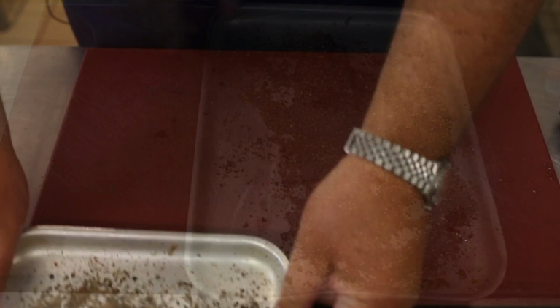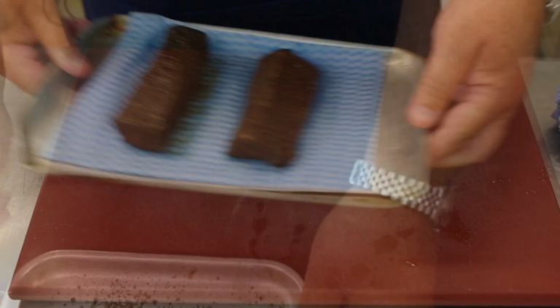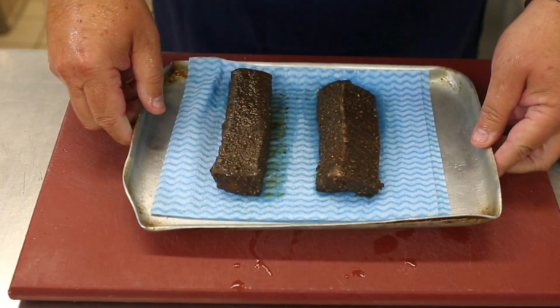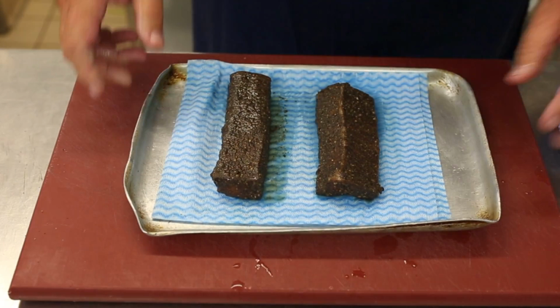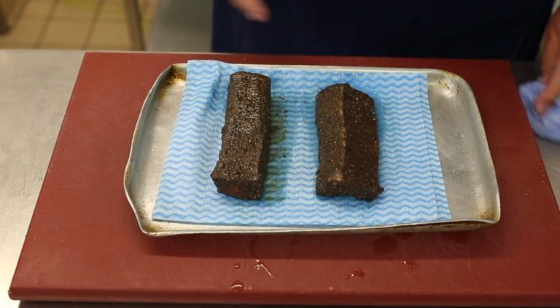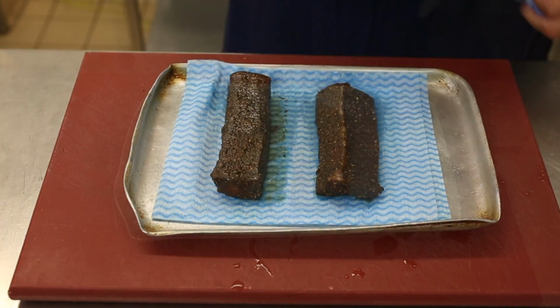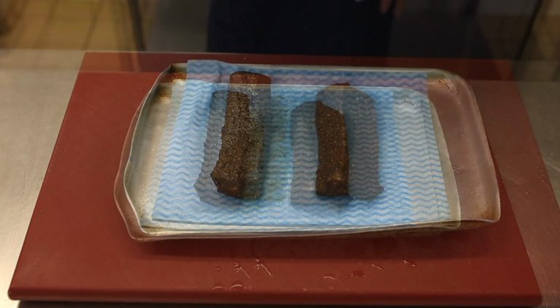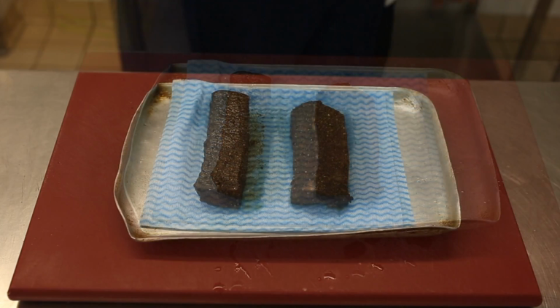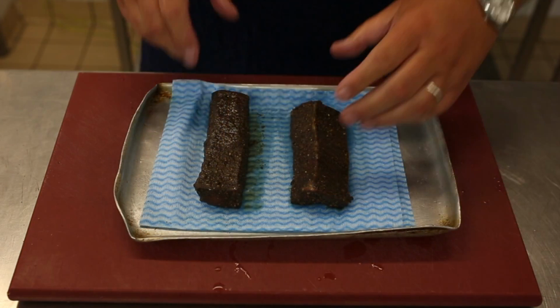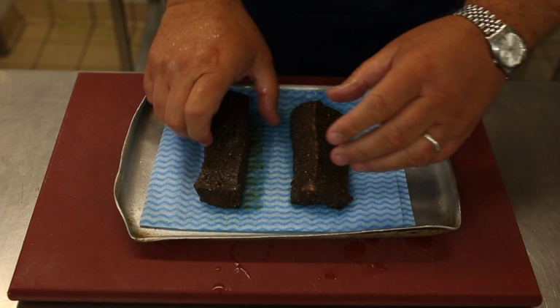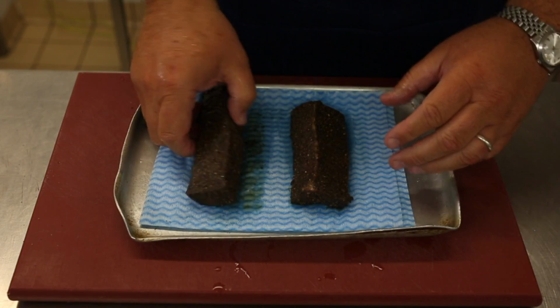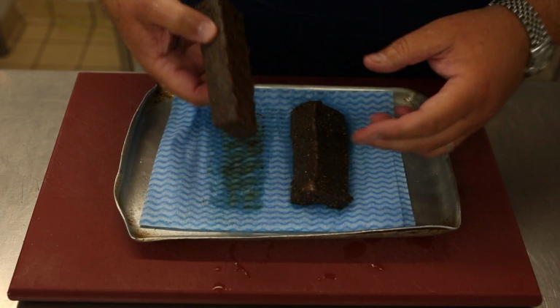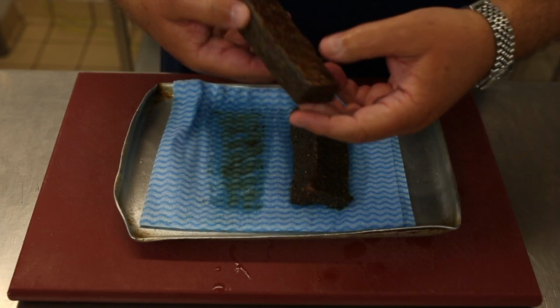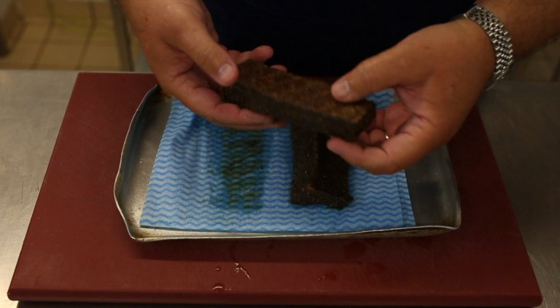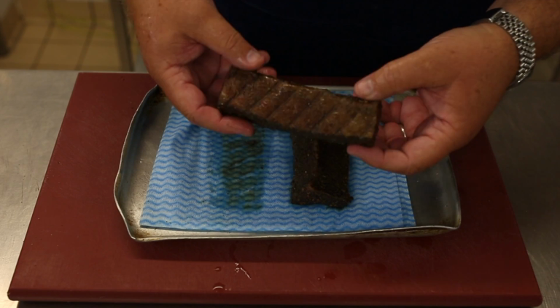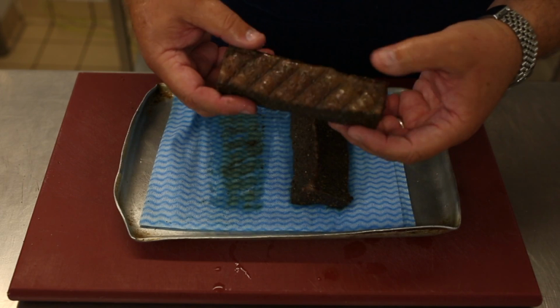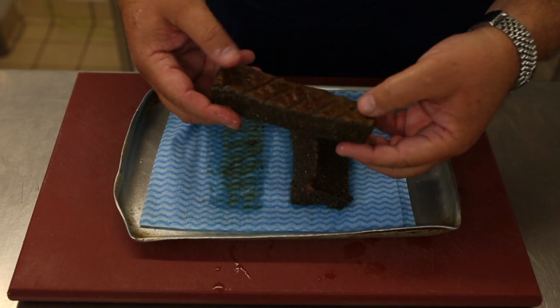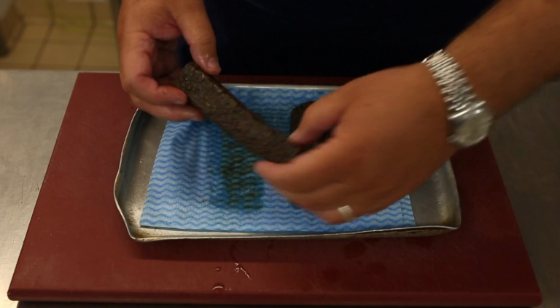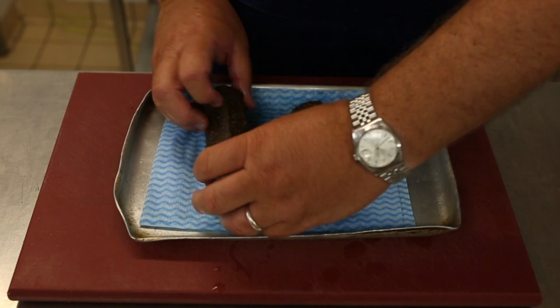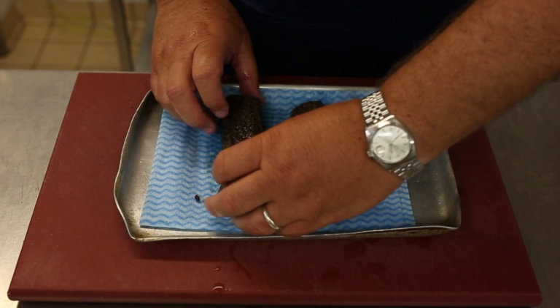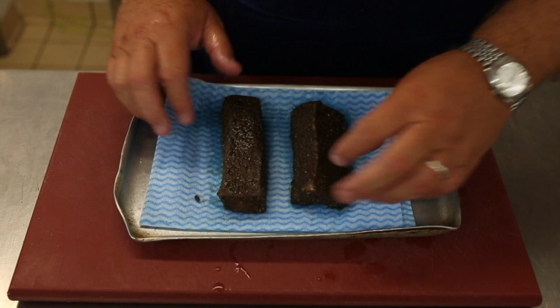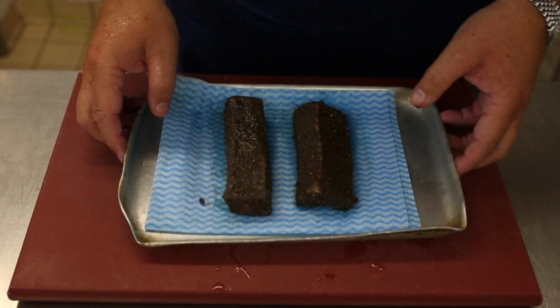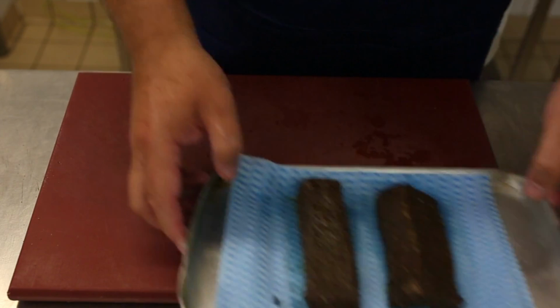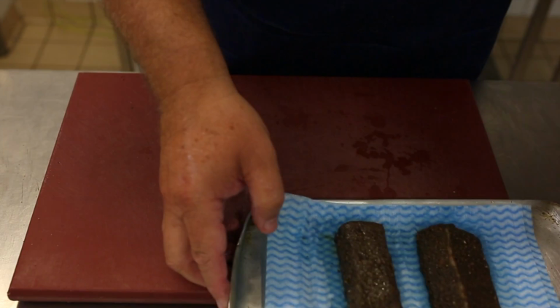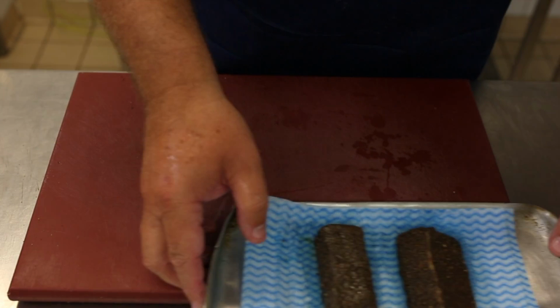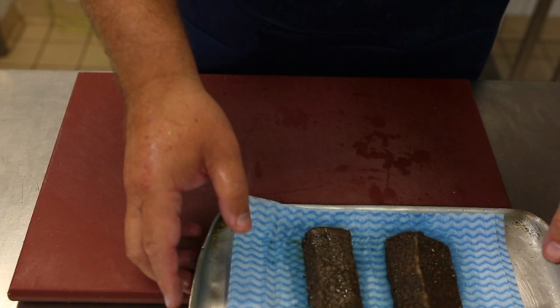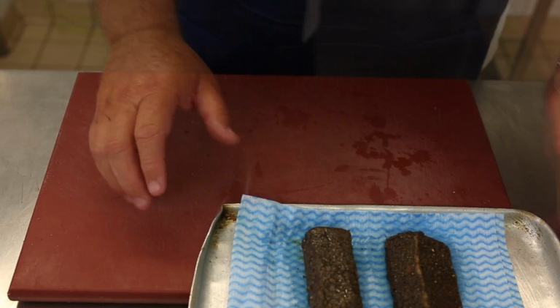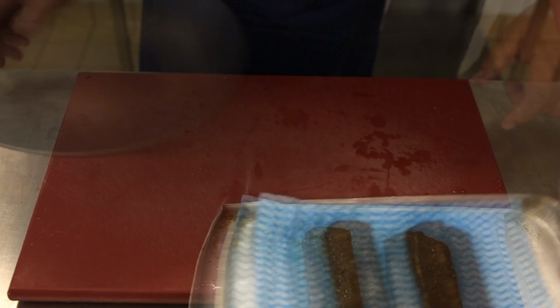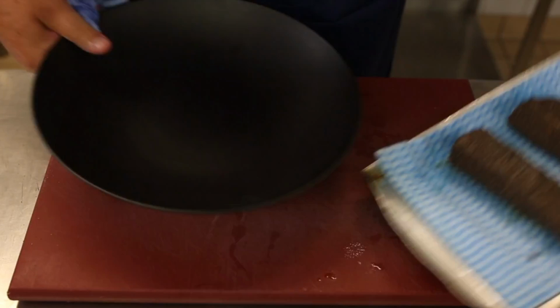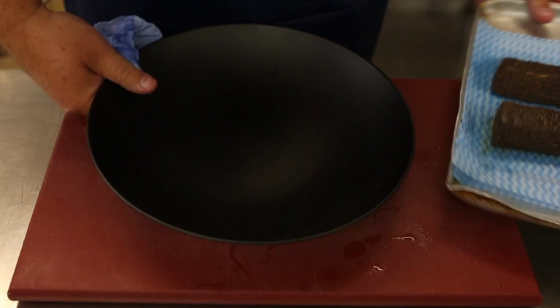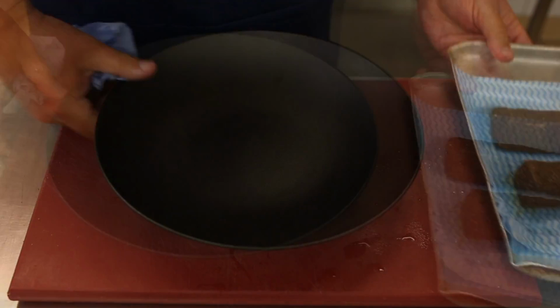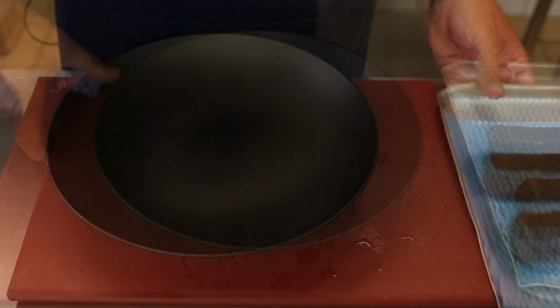We then have the cooked salmon. The salmon is now cooked in the oven, the crumb is still on there, and it's ready to create a dish. We're going to take our serving plates.